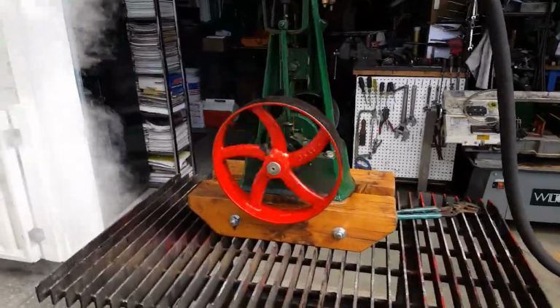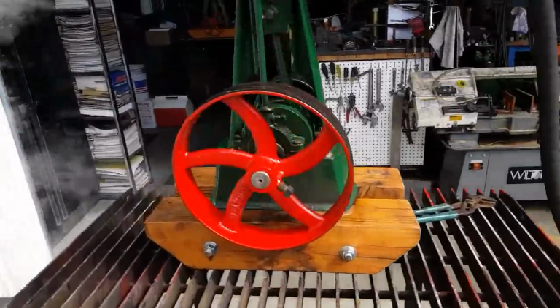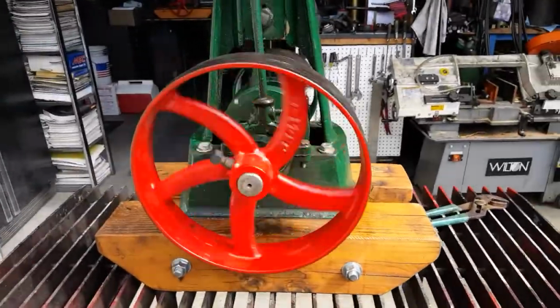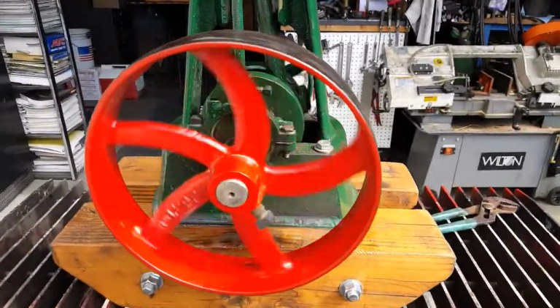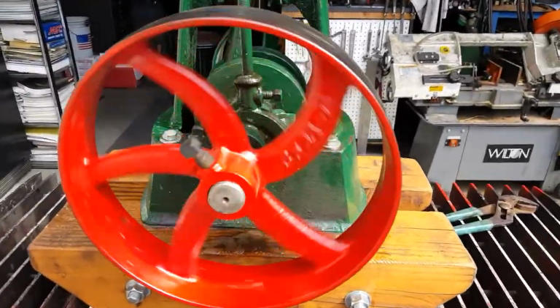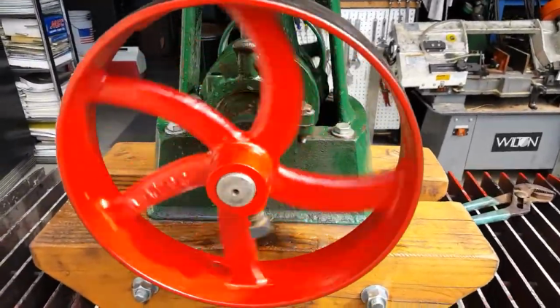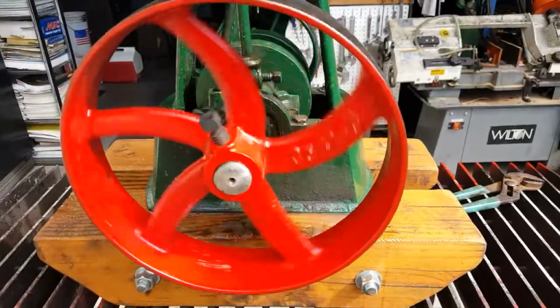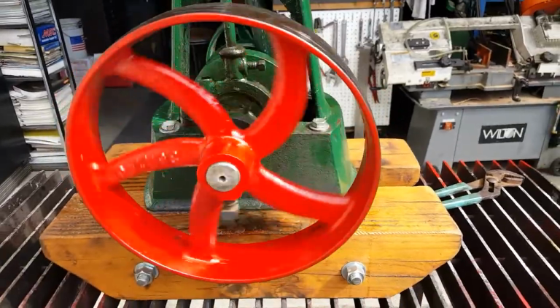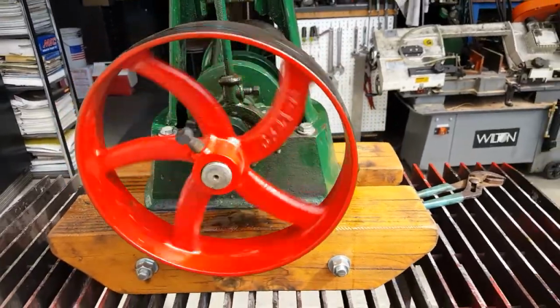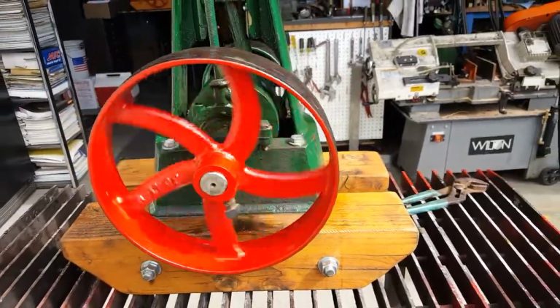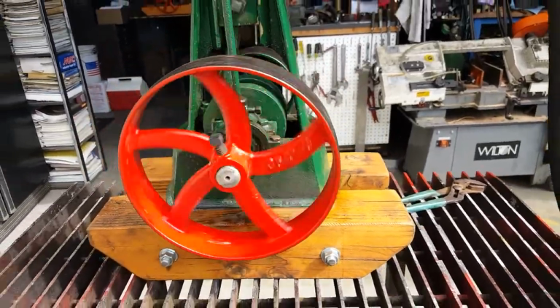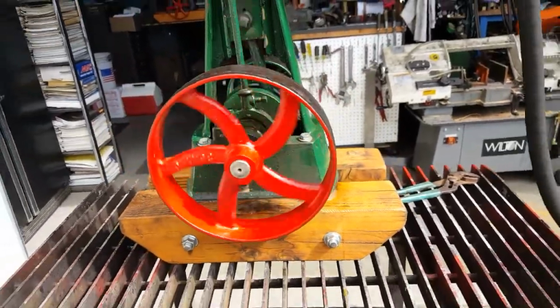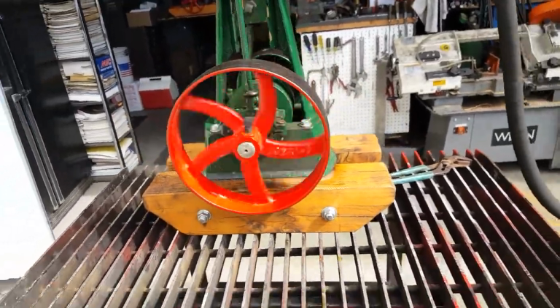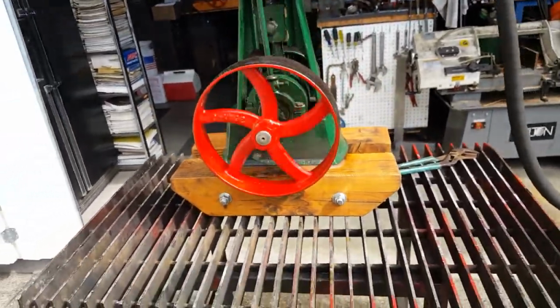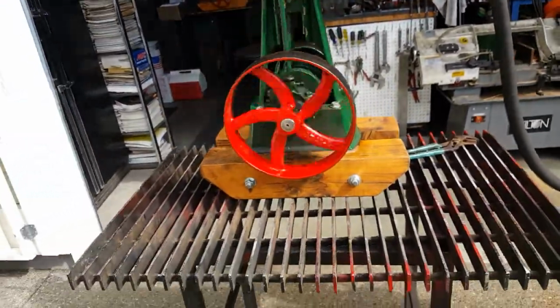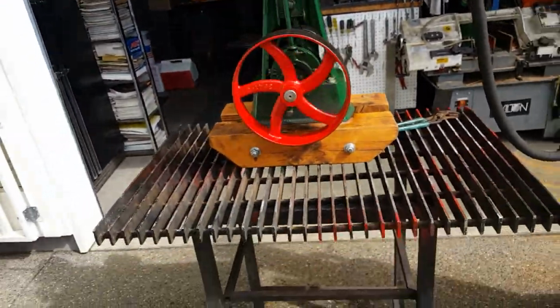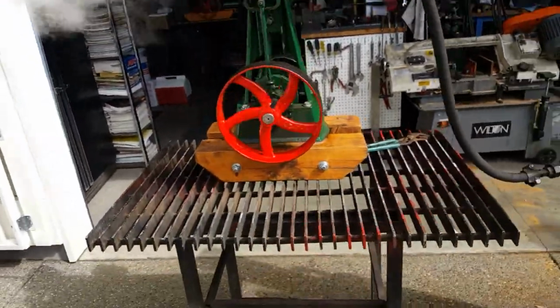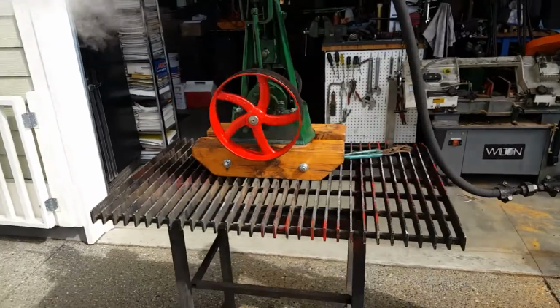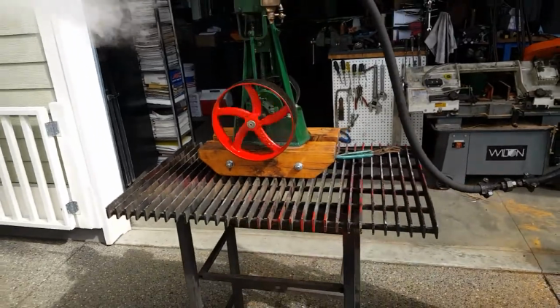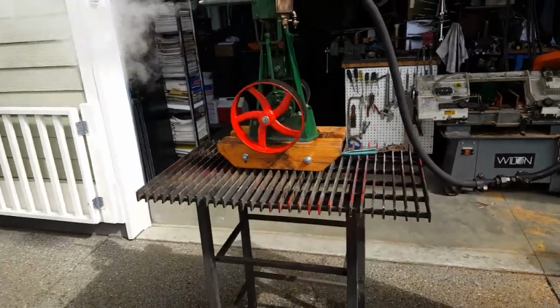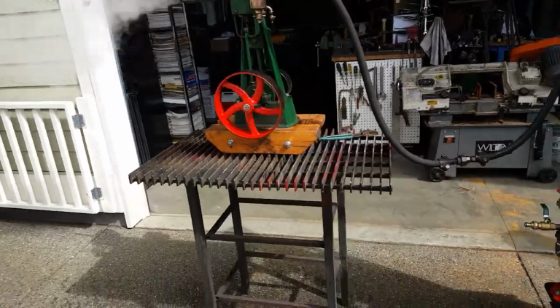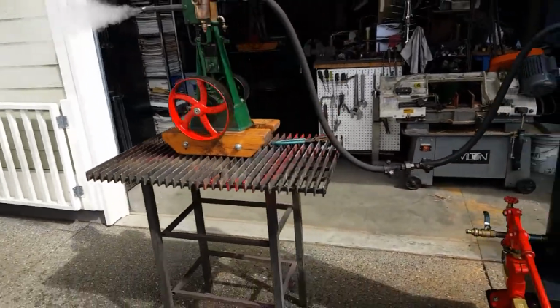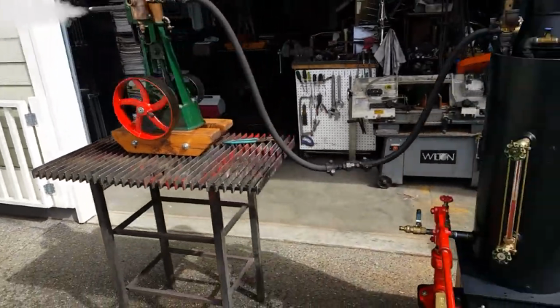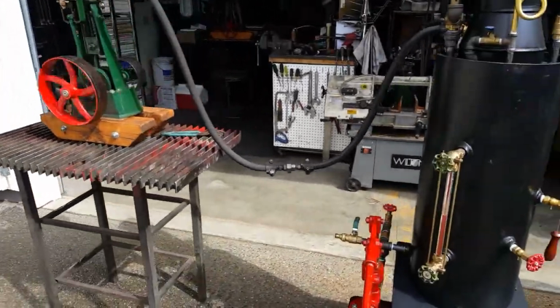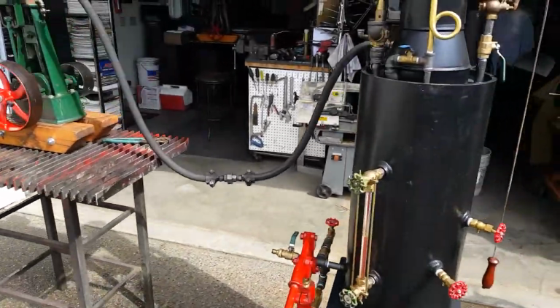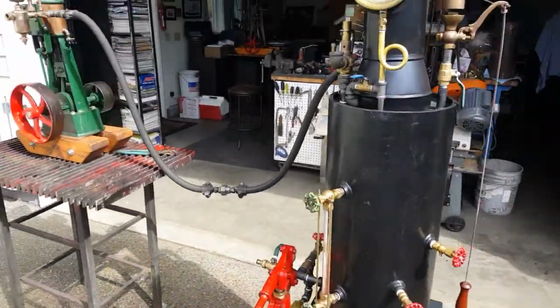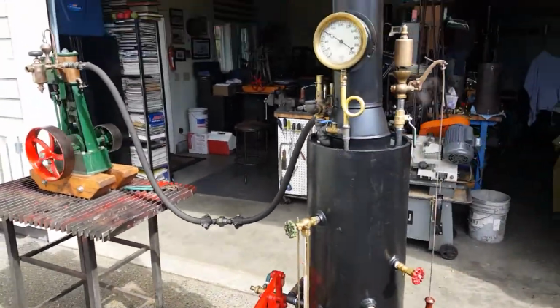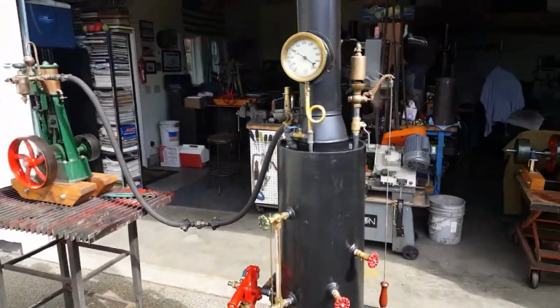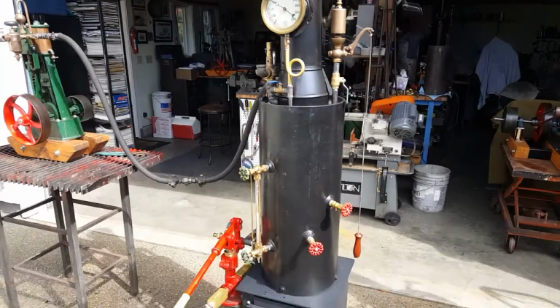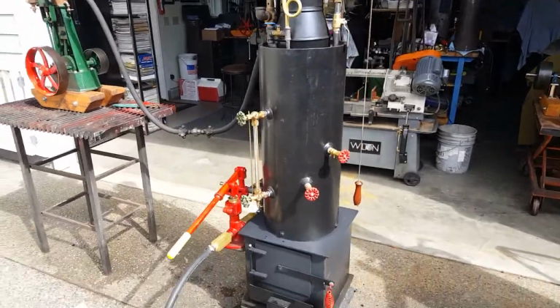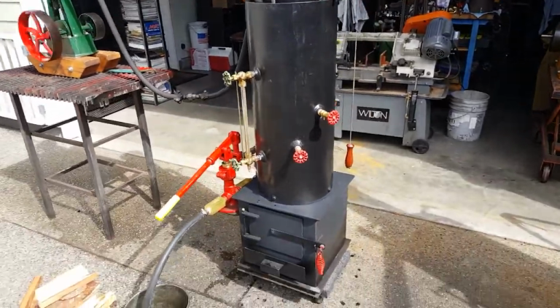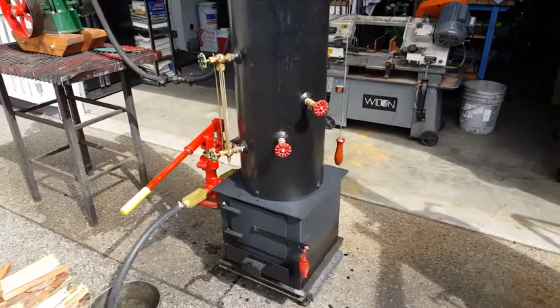That eccentric you see working in there is a reversing eccentric — it's called the slip eccentric. Stop the engine, turn it the other way, it goes the other way. And like I say, it's just running off one of my 12 inch boilers.